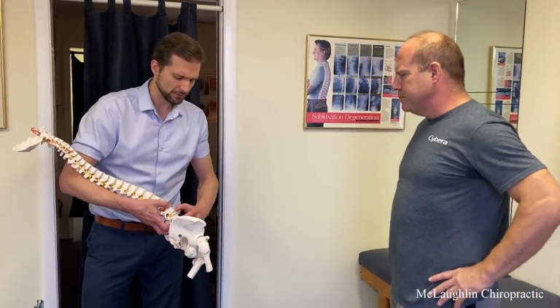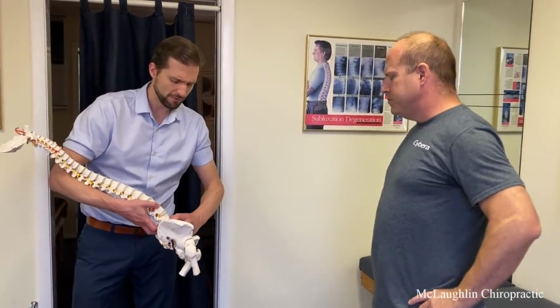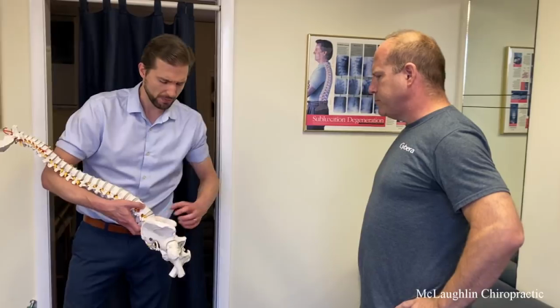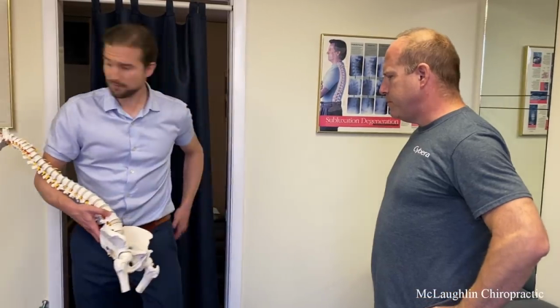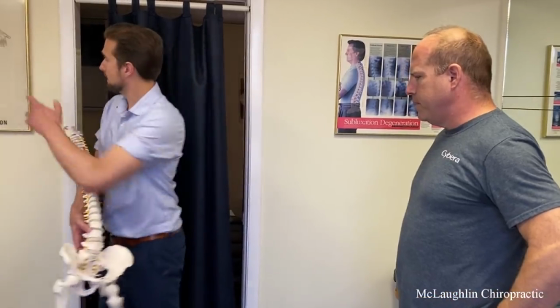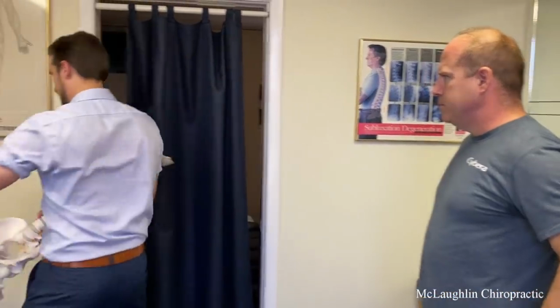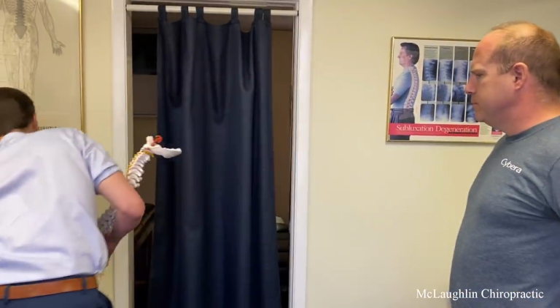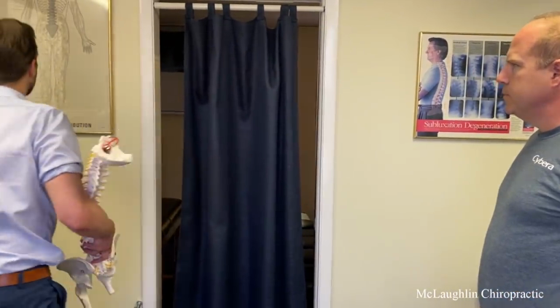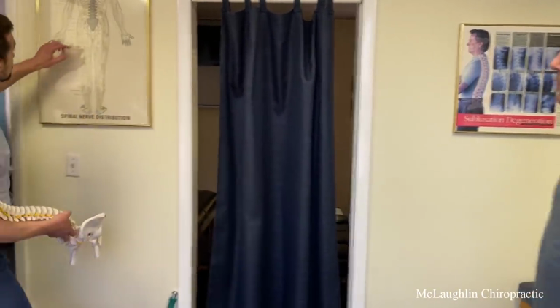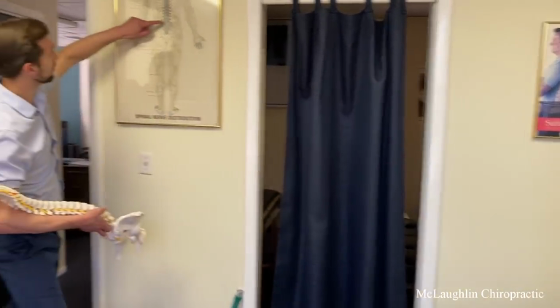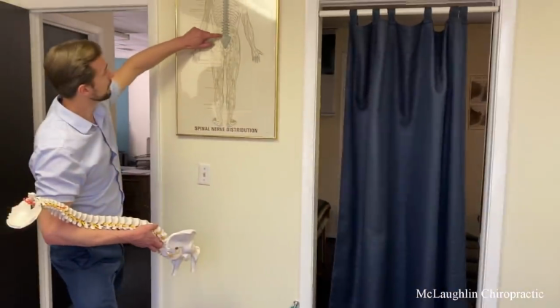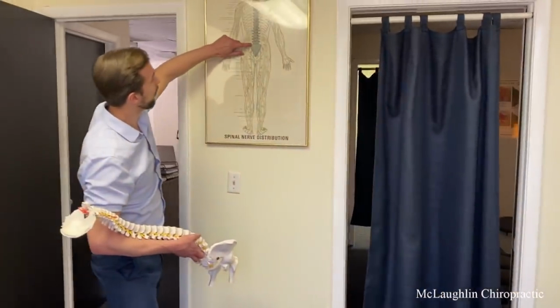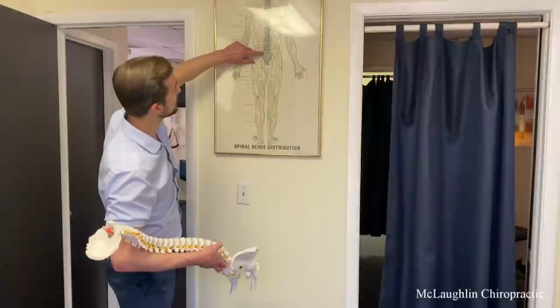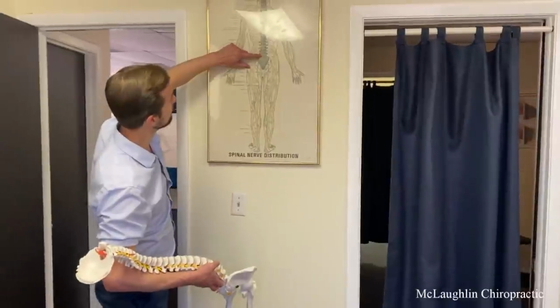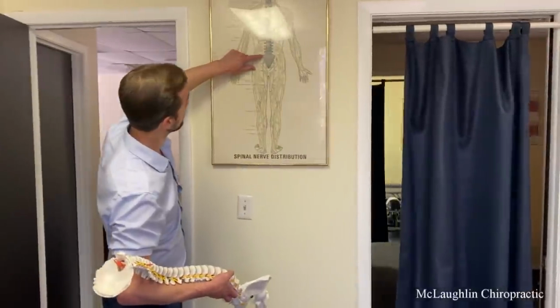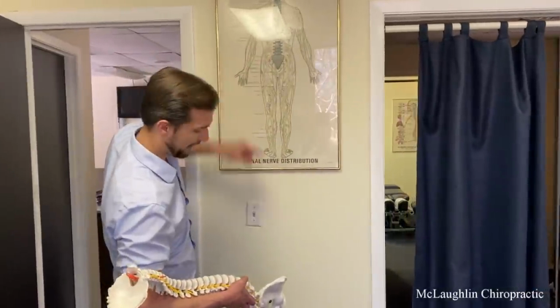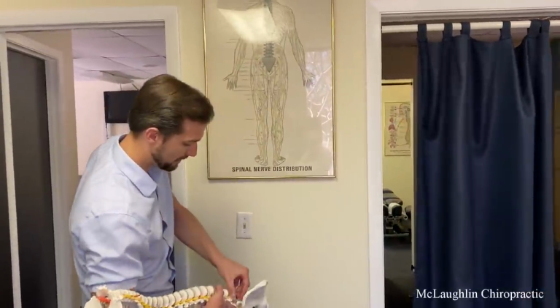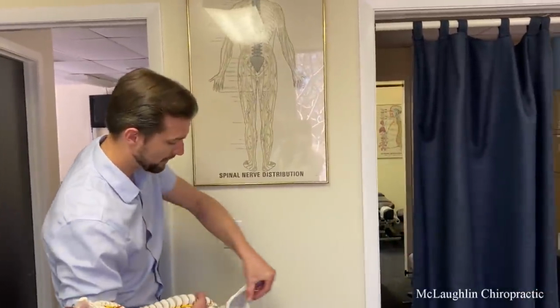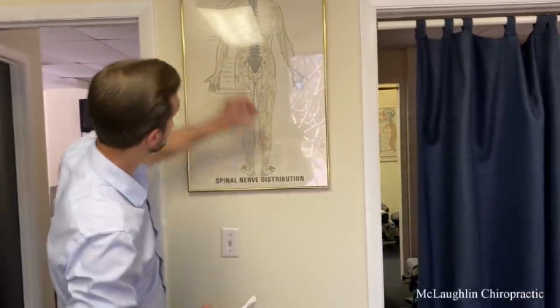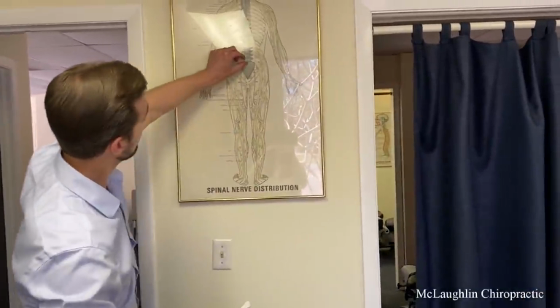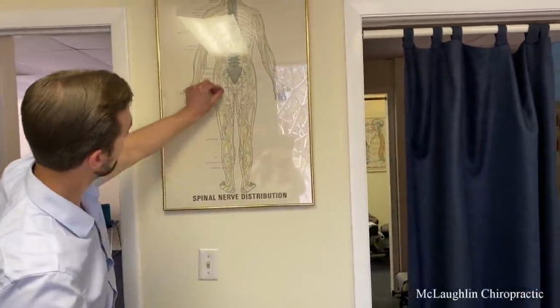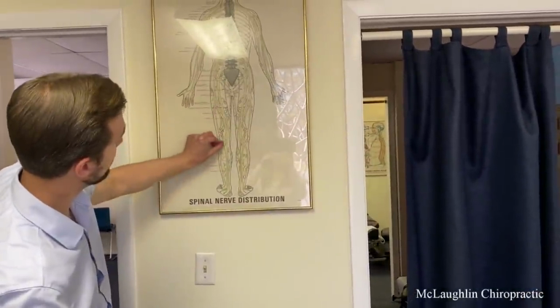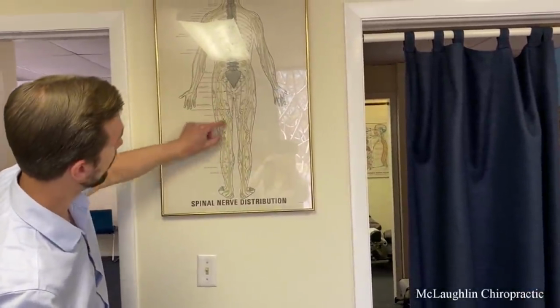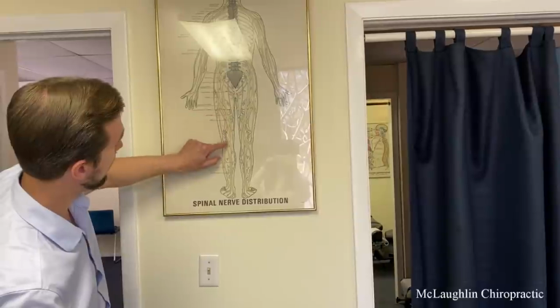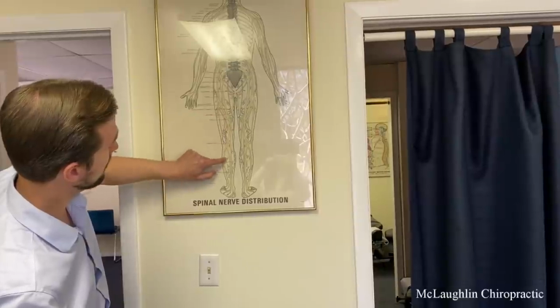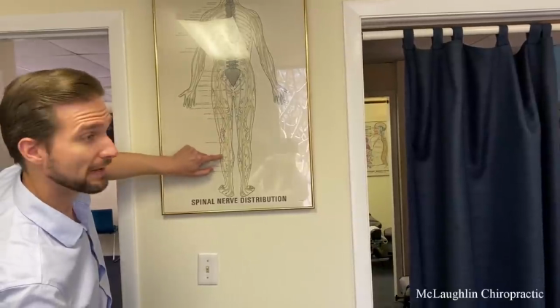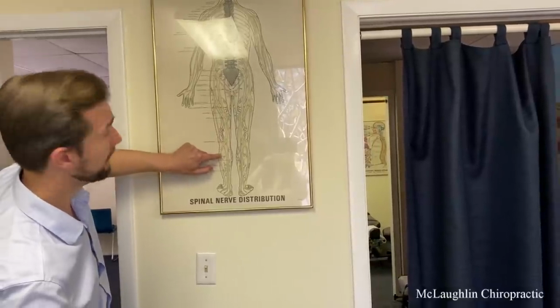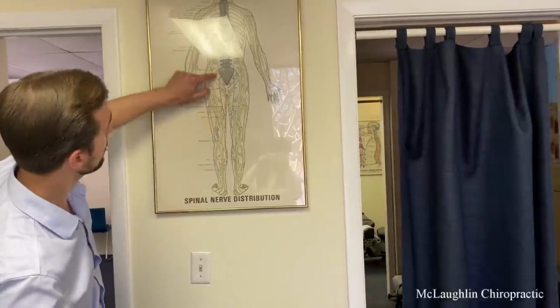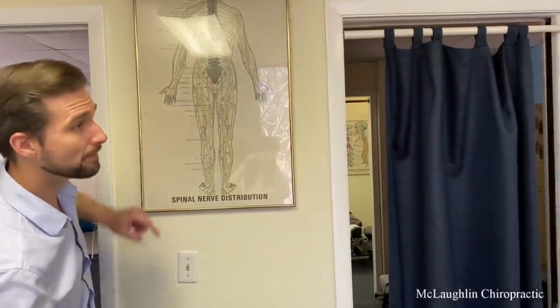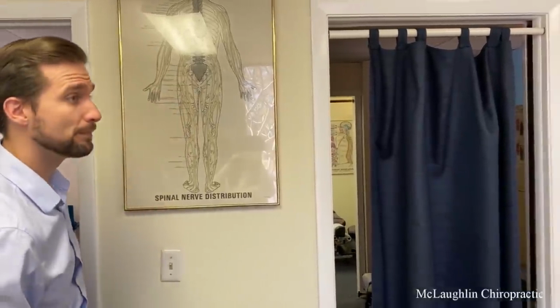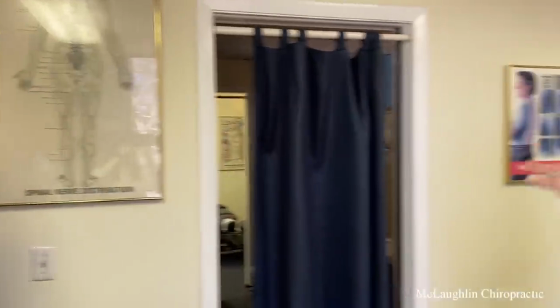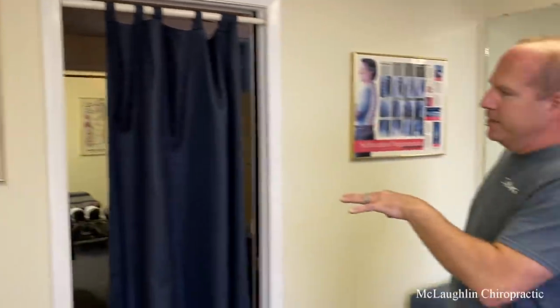You have pressure on the nerve and you can see it here on this picture. The wires that leave the lower back, if you continue this, they go right down to the calf. And let me add something into that which could be affecting this.